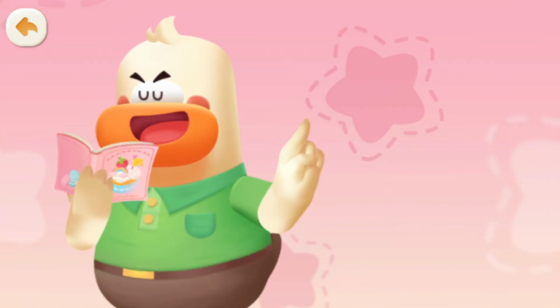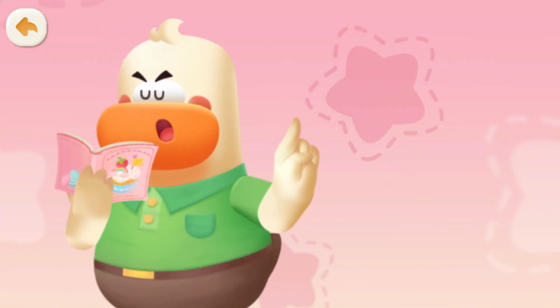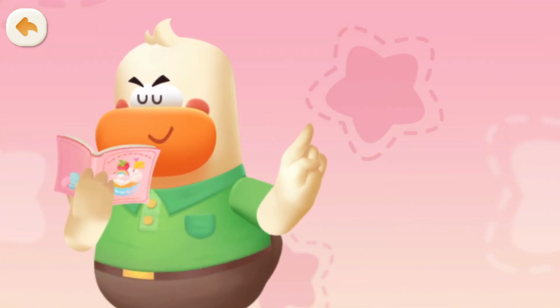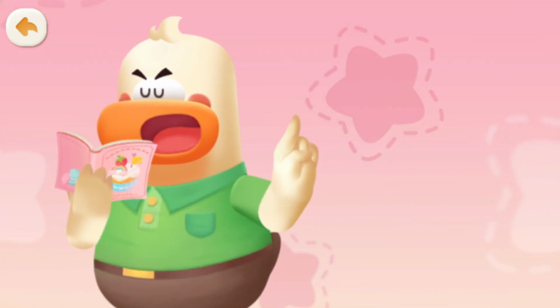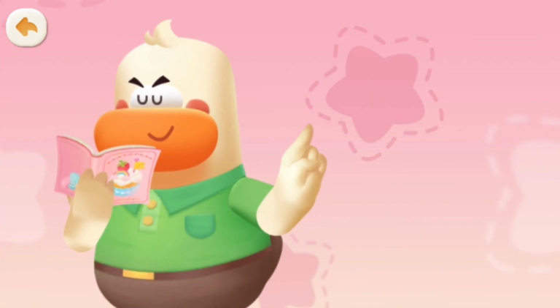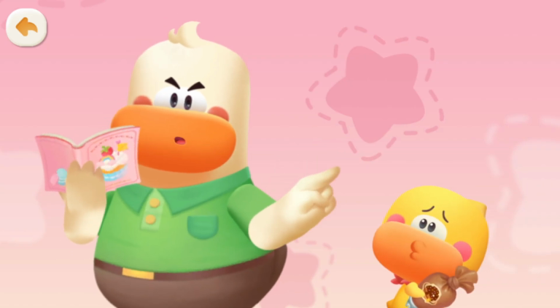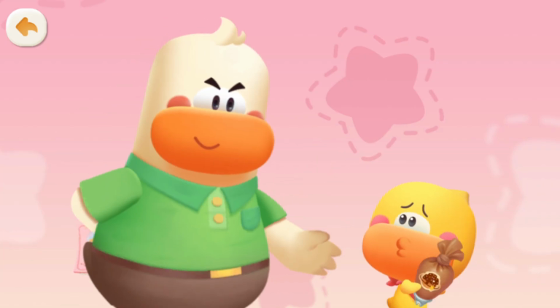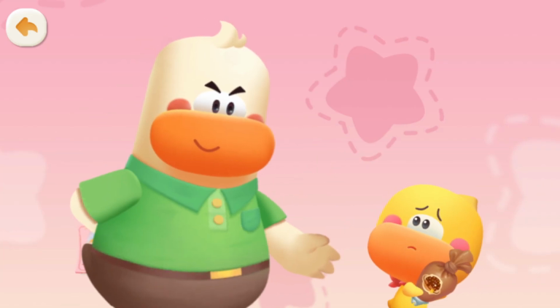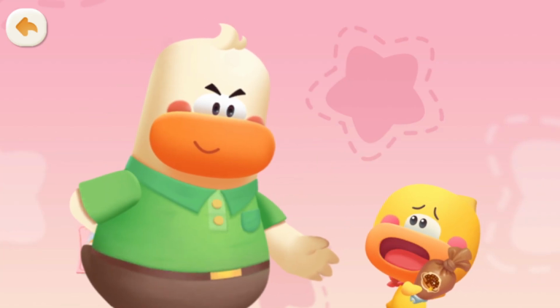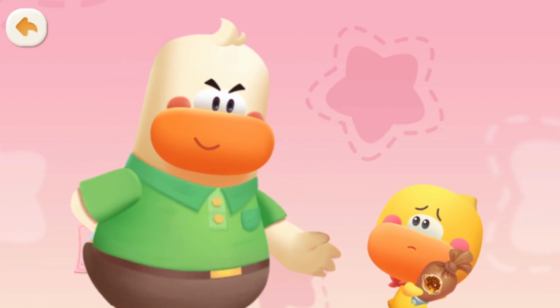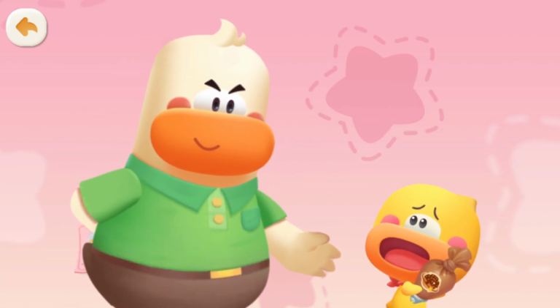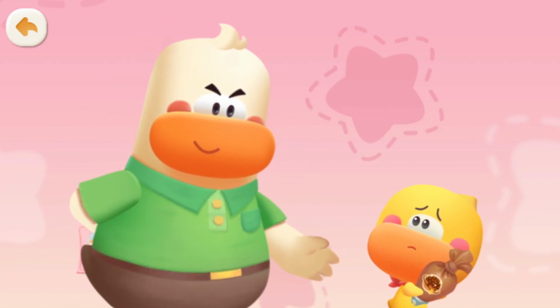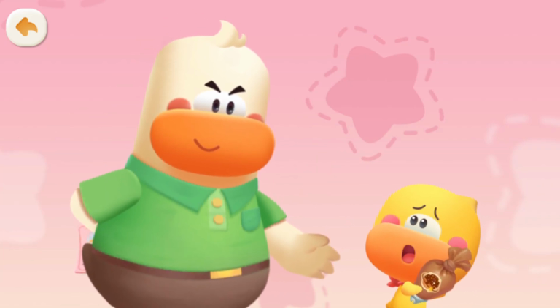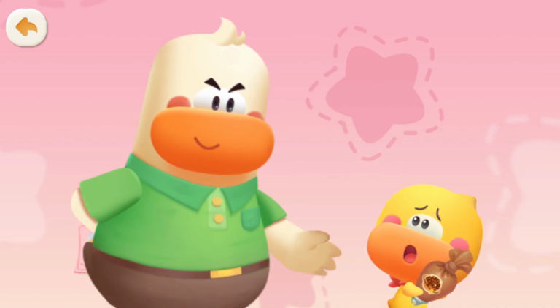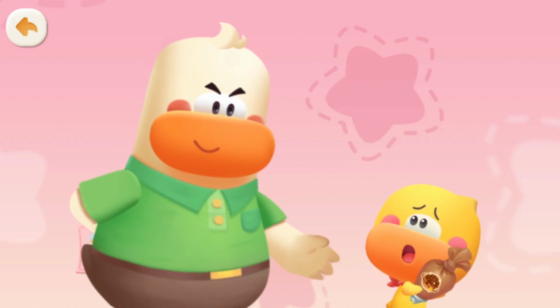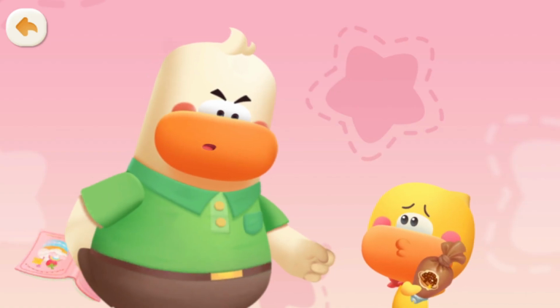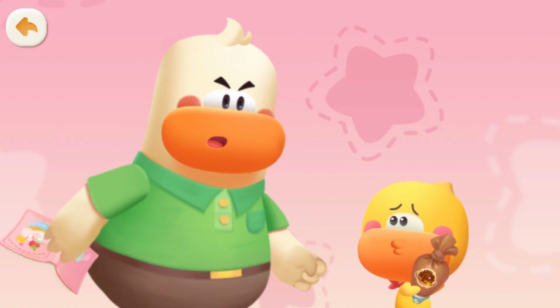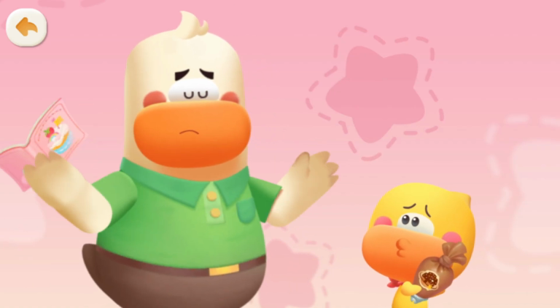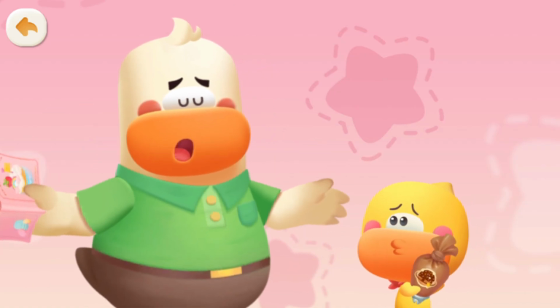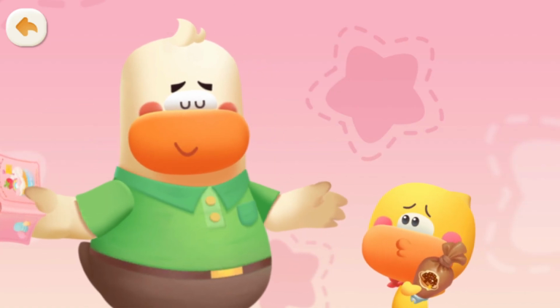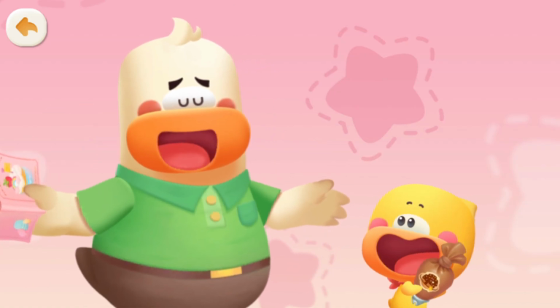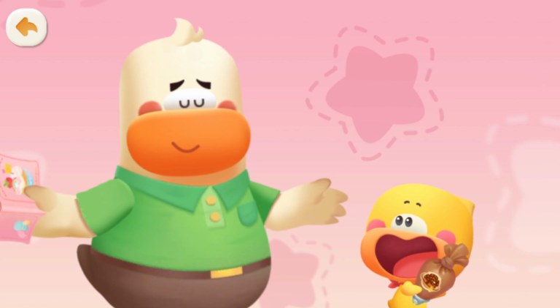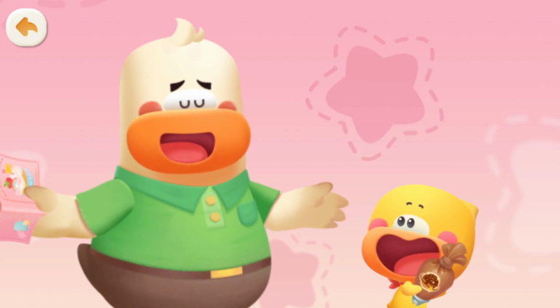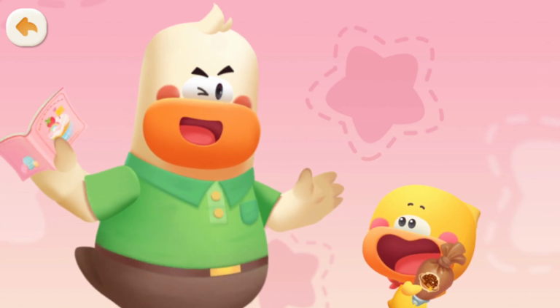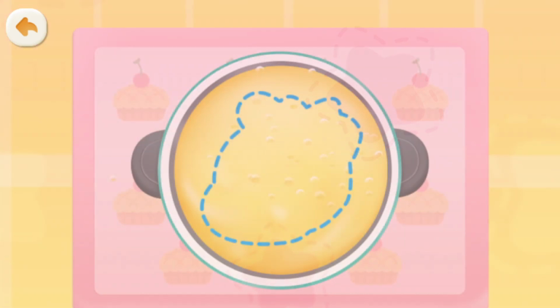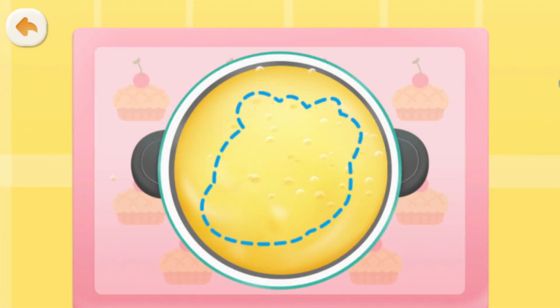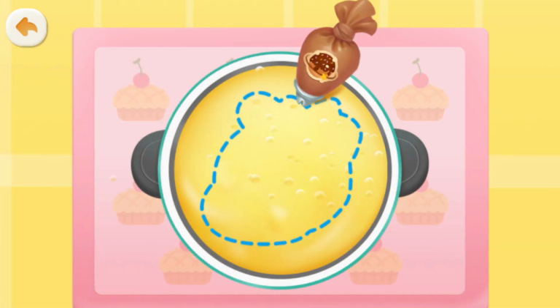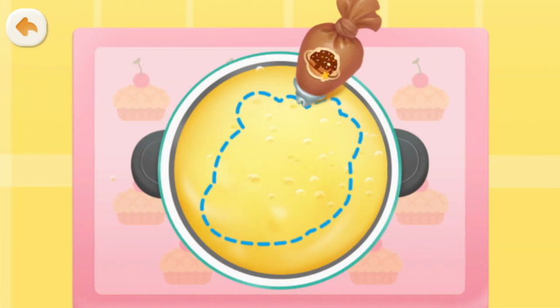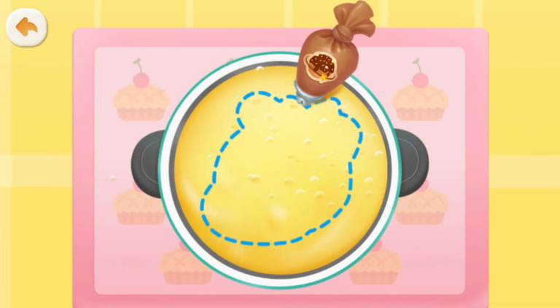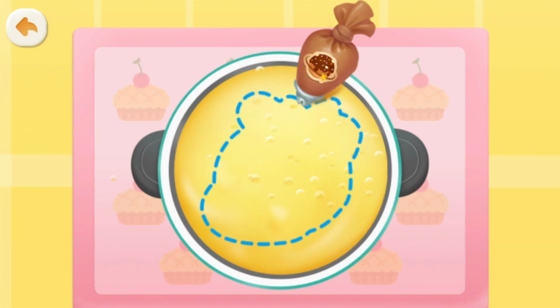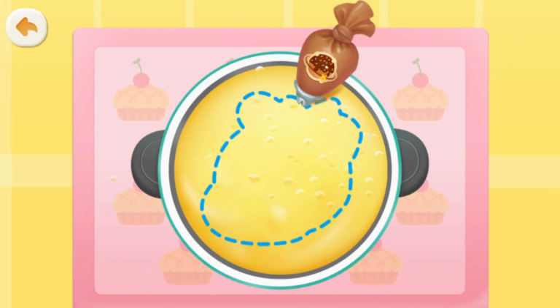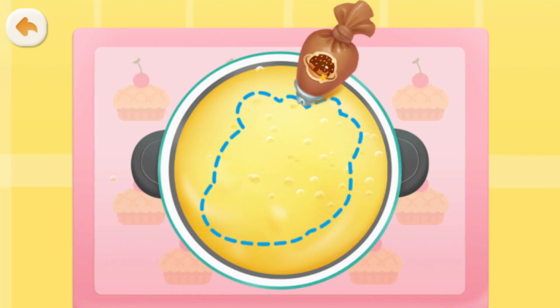Next step, bake the cake! Dad, please! I want to draw mom's face on the cake! Oh? Alright, alright! Anything you say! Help Quacky draw mom's face on it!